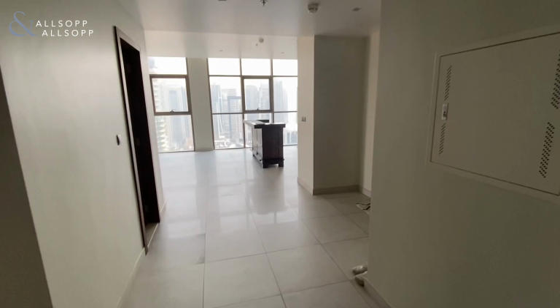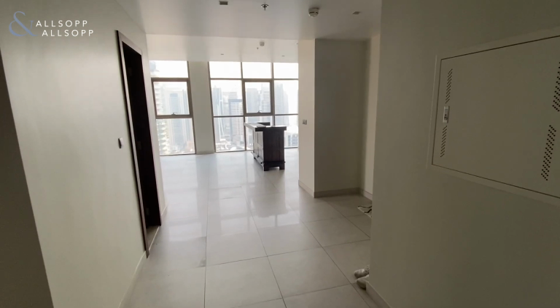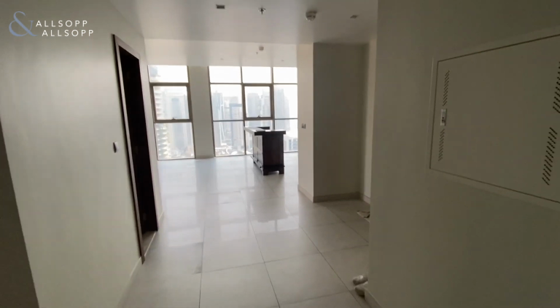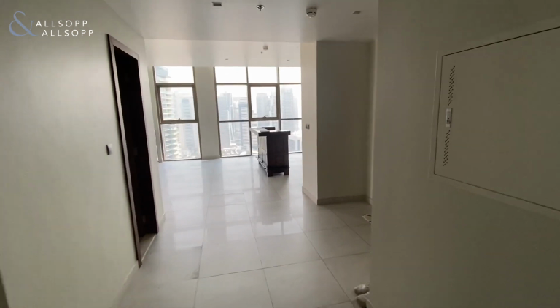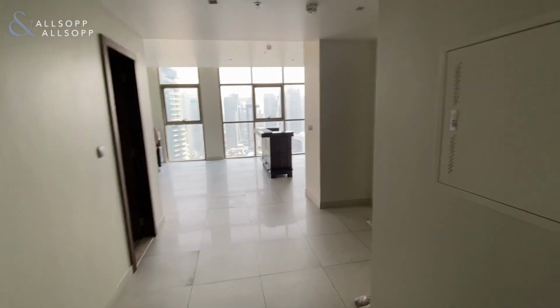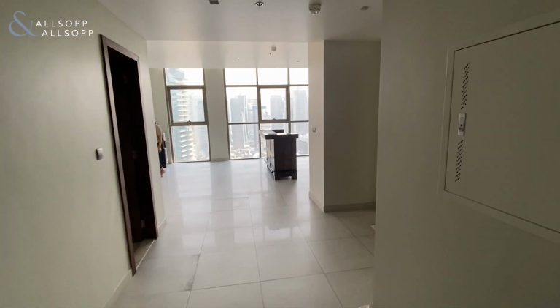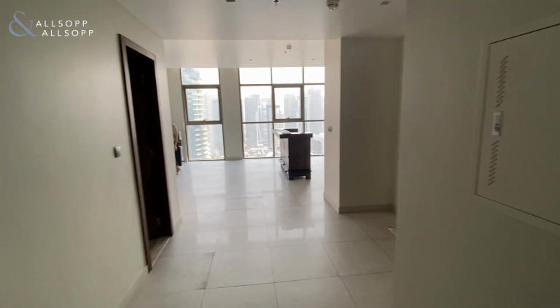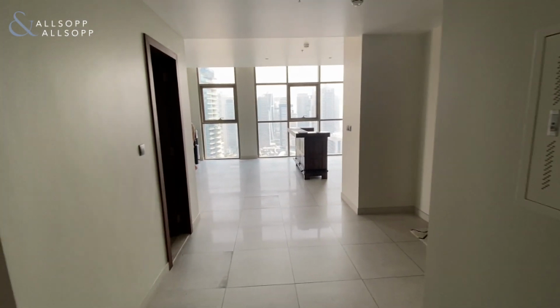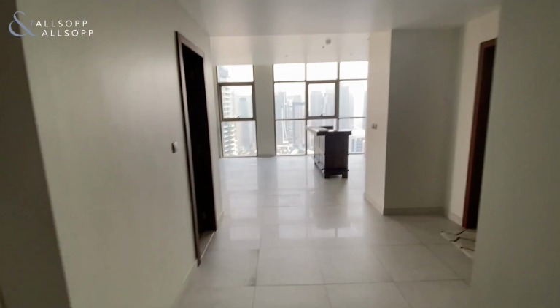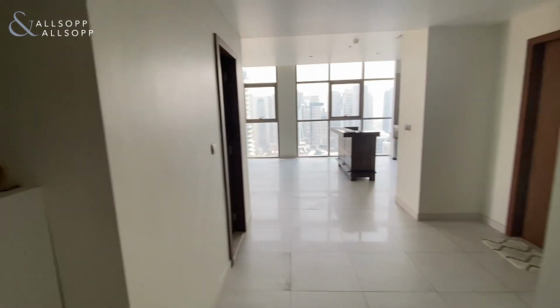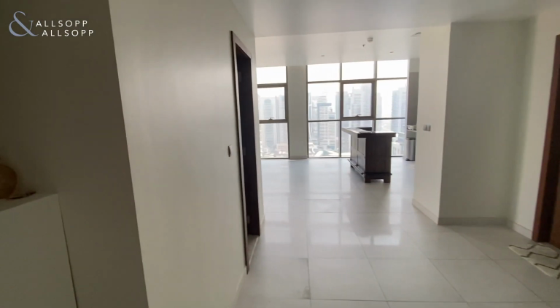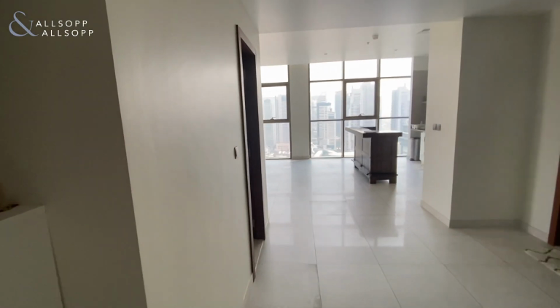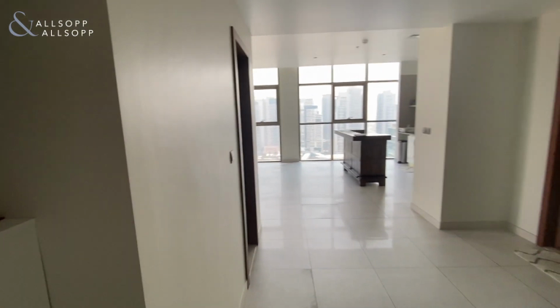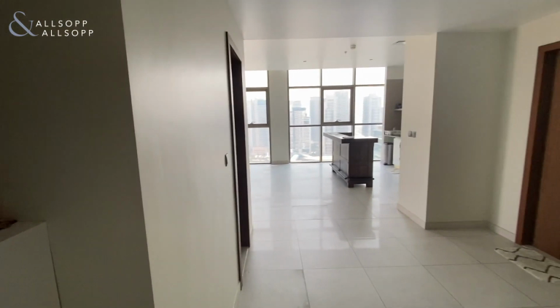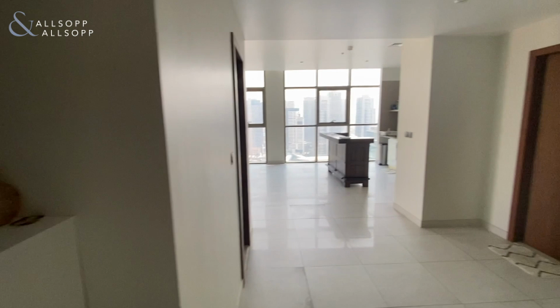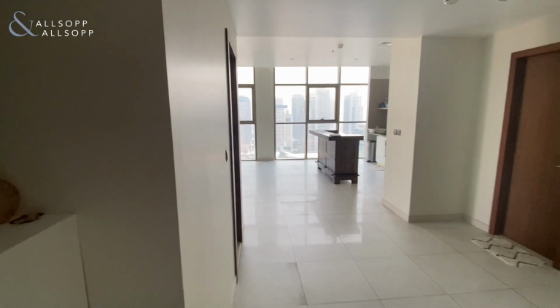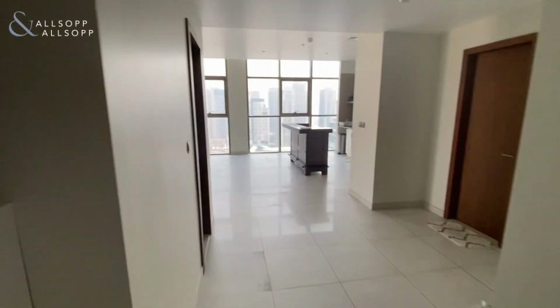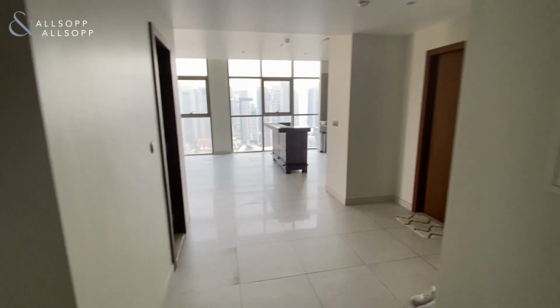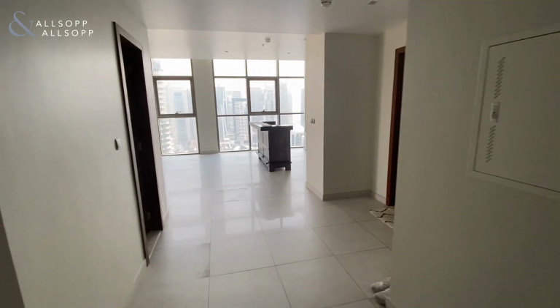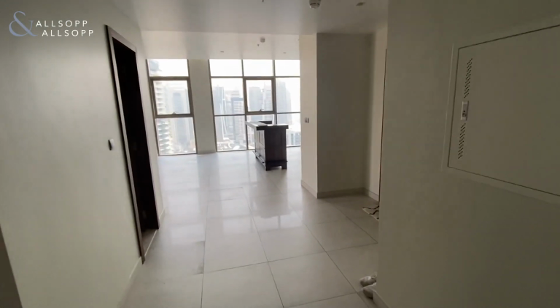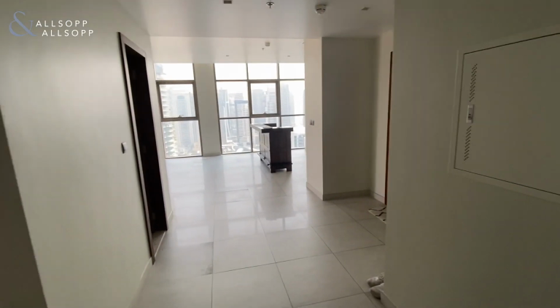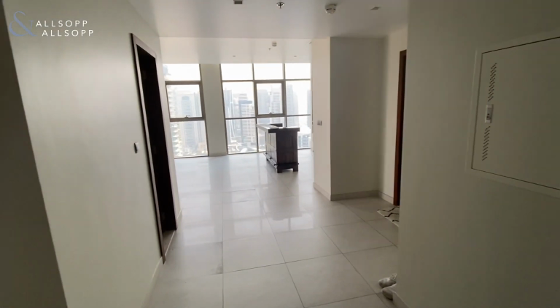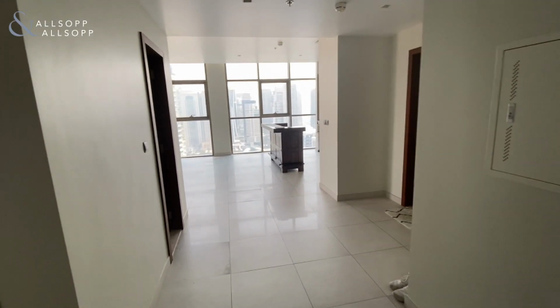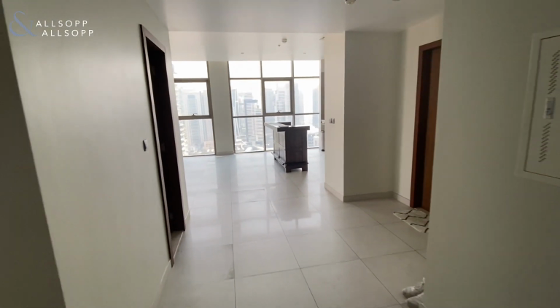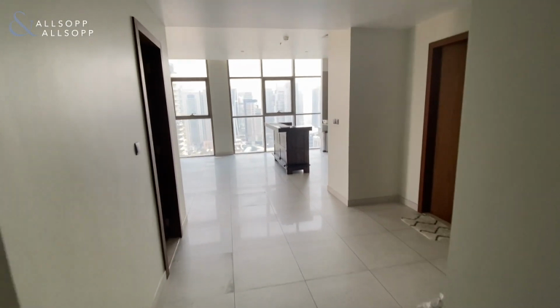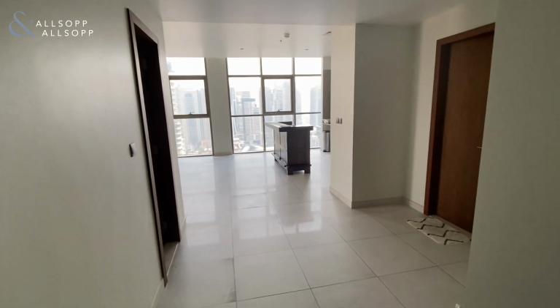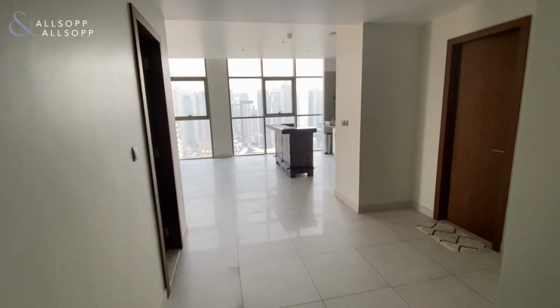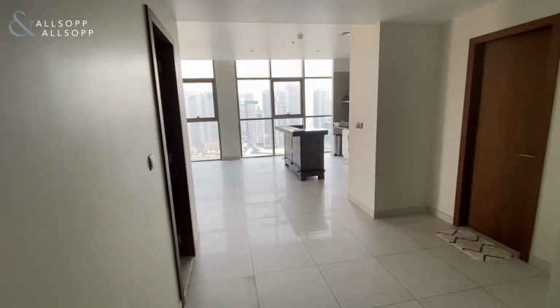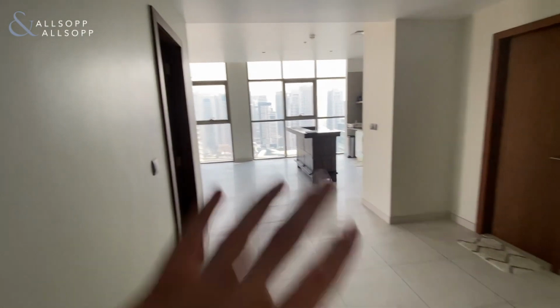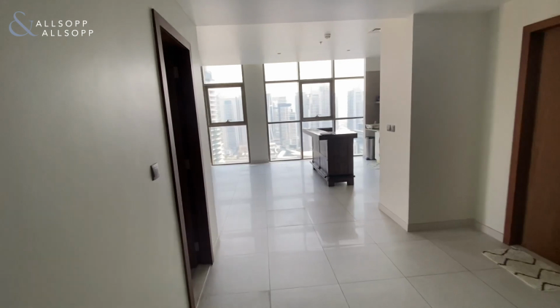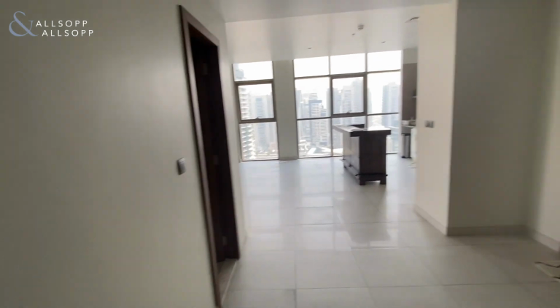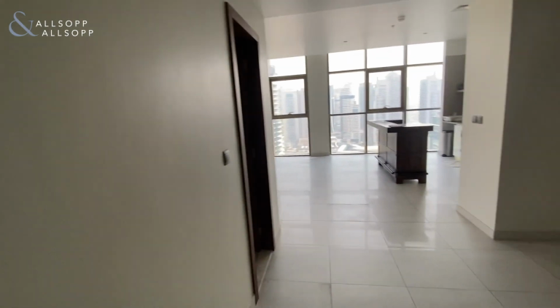Hello, I'm Adam from Allsop and Allsop. Welcome to this lovely property at number nine tower. As you can see here from the front door, we walk into the hallway area with a nice open plan feel straight away.